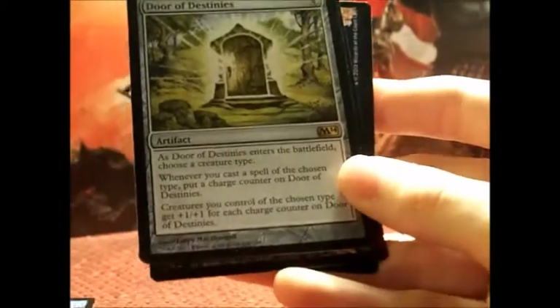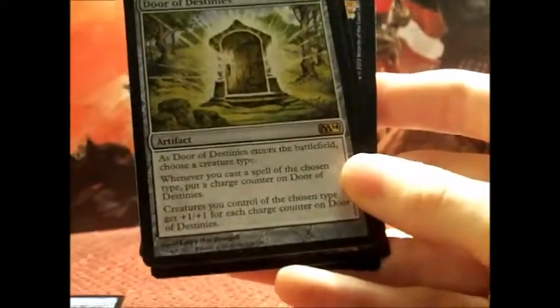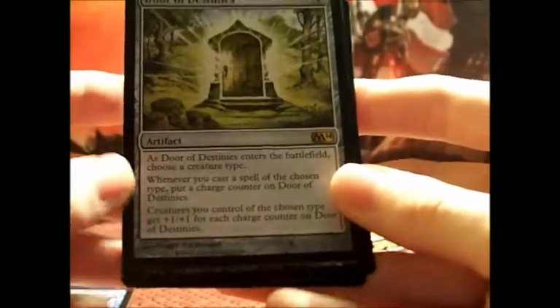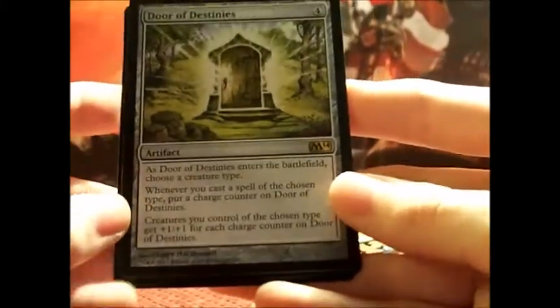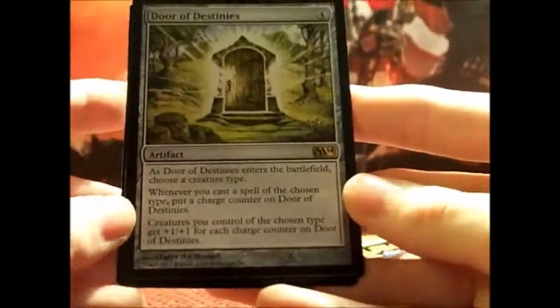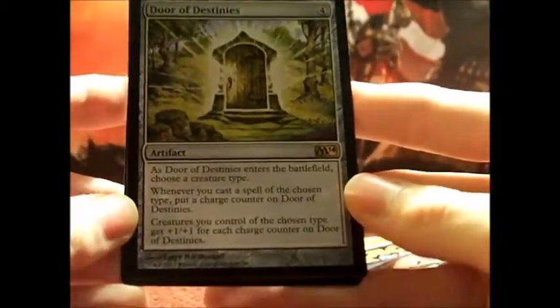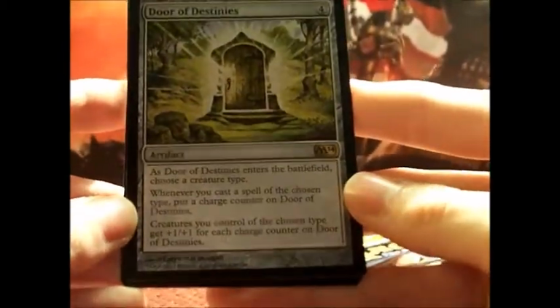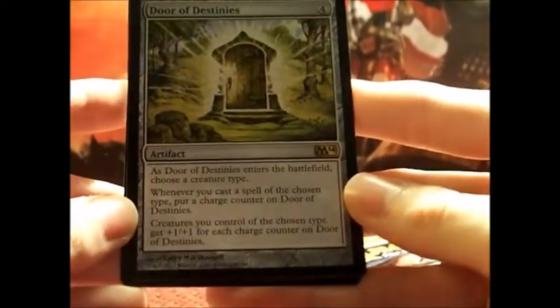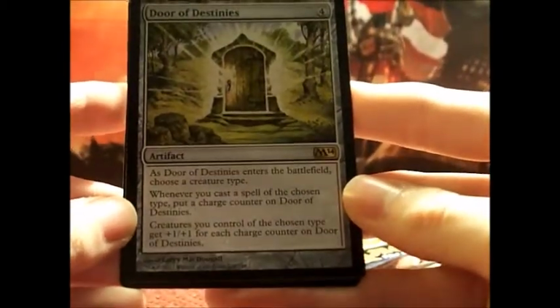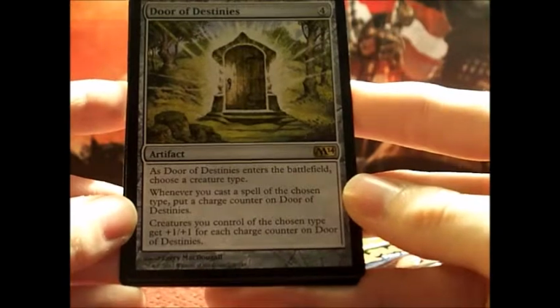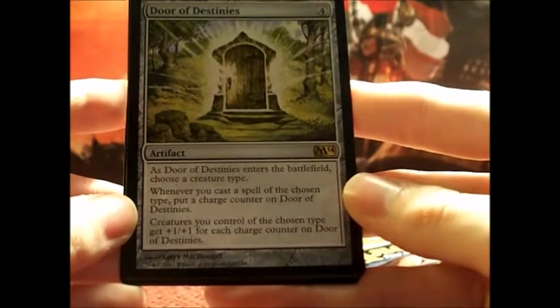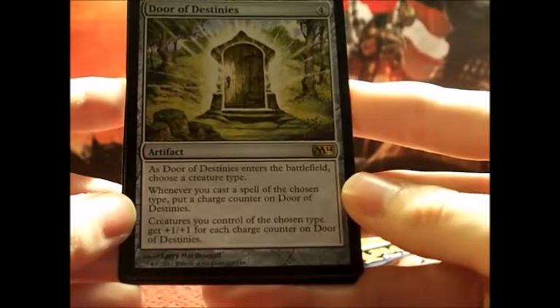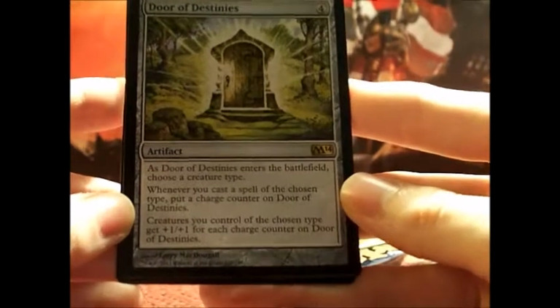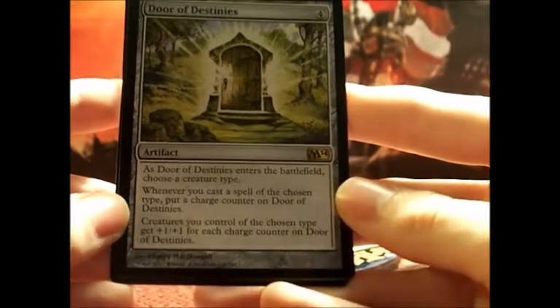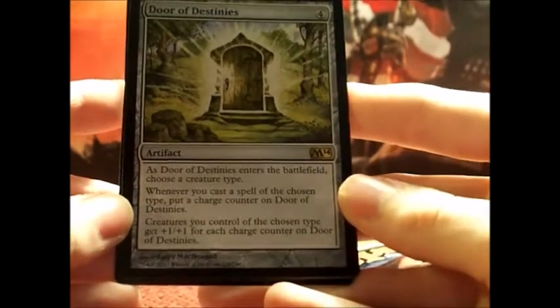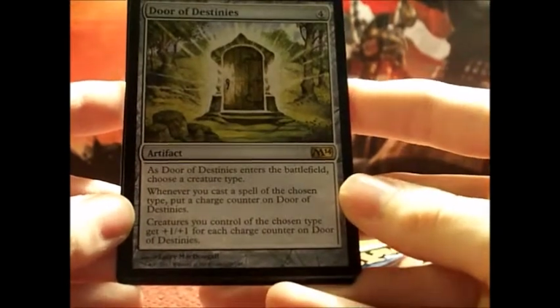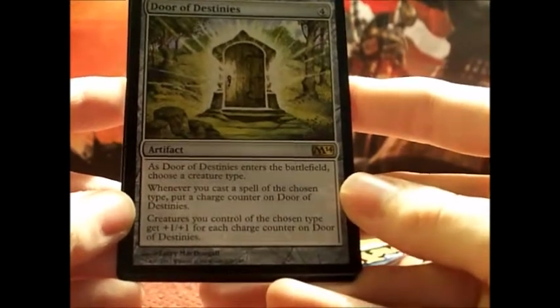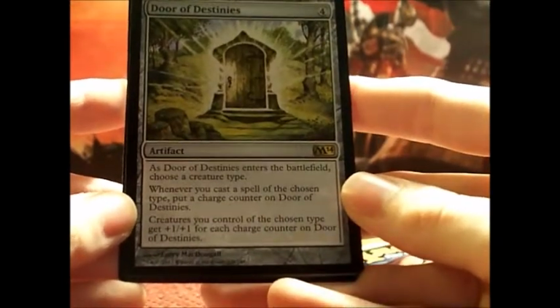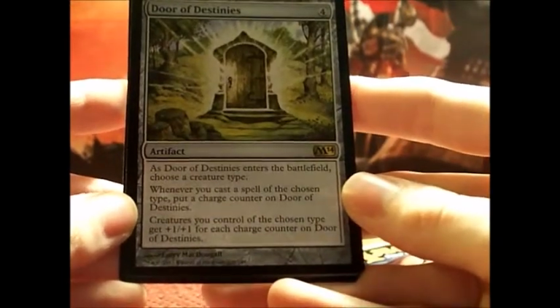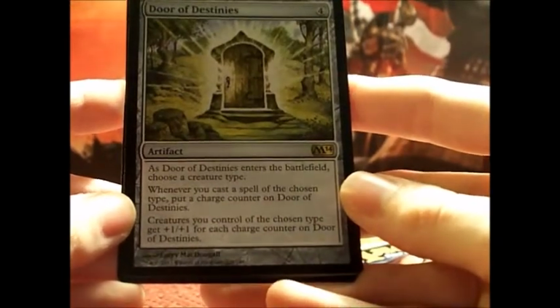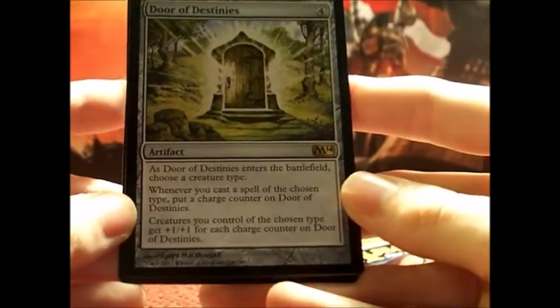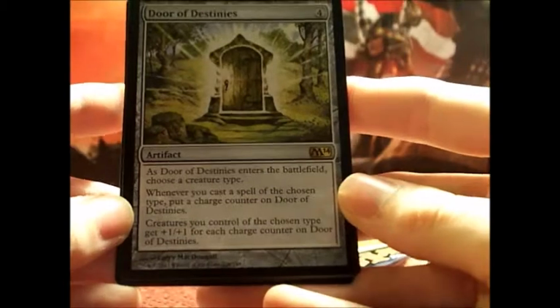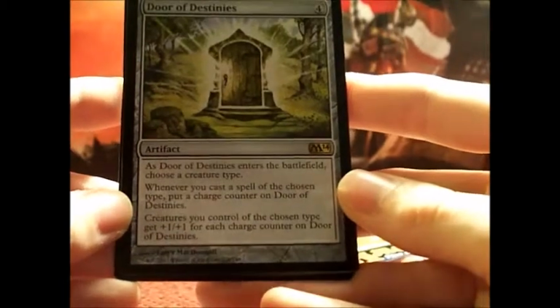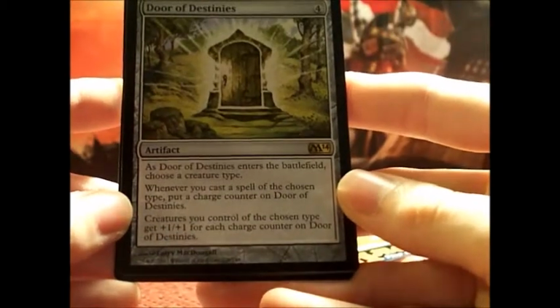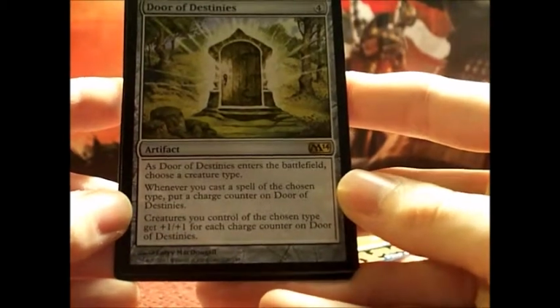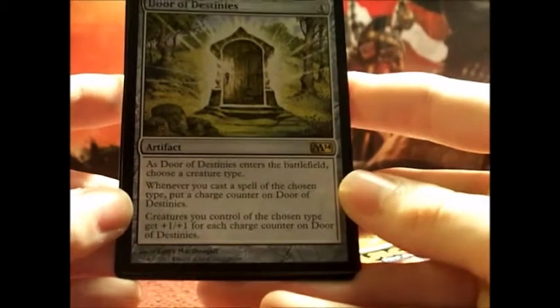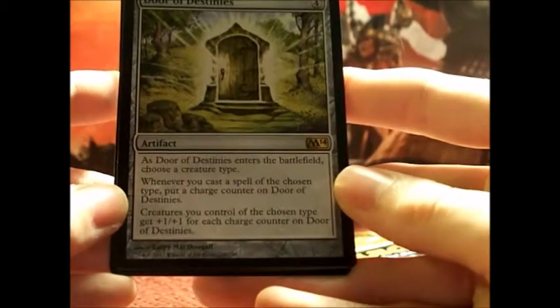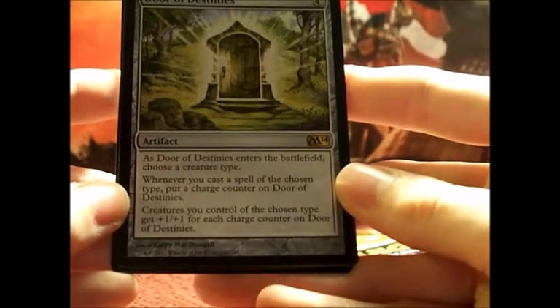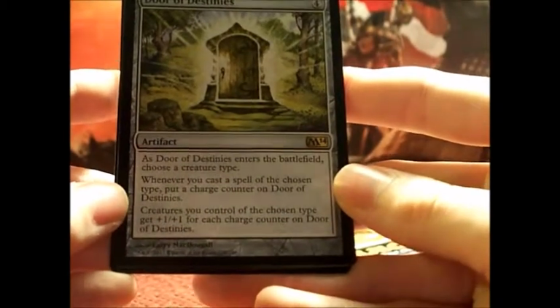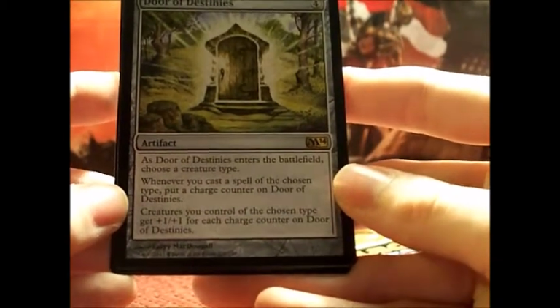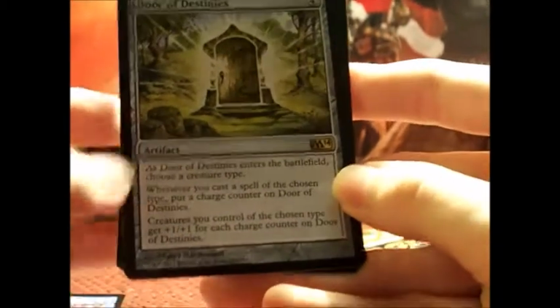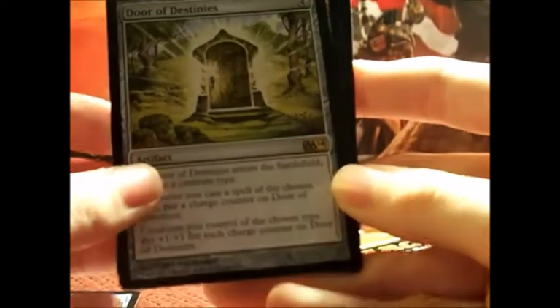And Door of Destinies — as Door of Destinies enters the battlefield, choose a creature type. Whenever you cast a spell of the chosen type, put a charge counter on Door of Destinies. Creatures you control of the chosen type get plus one, plus one for each charge counter on Door of Destinies.